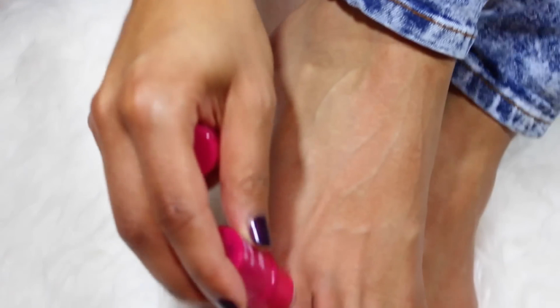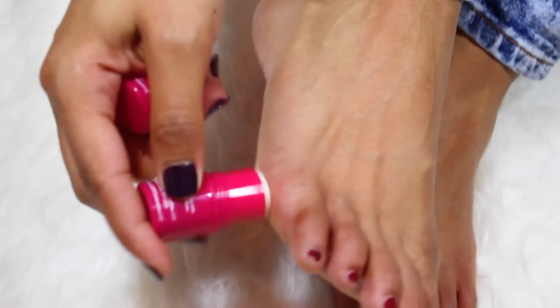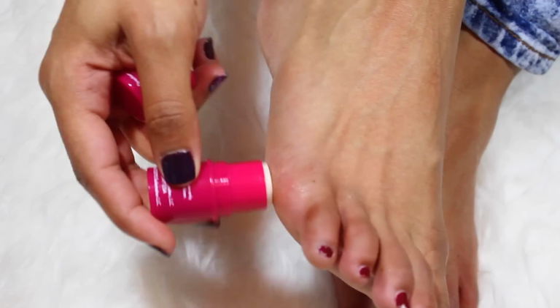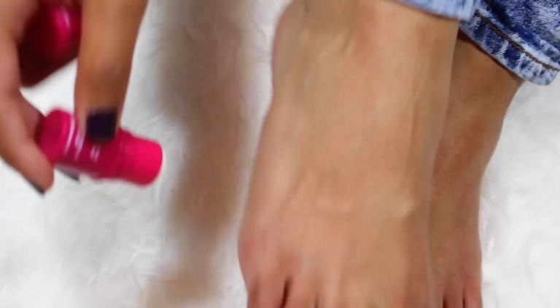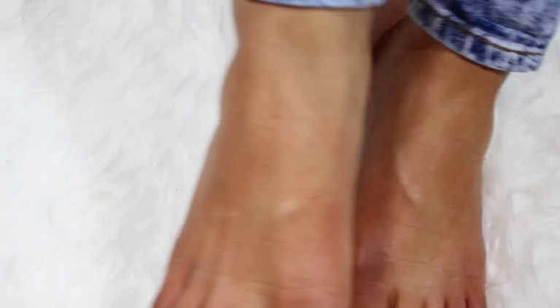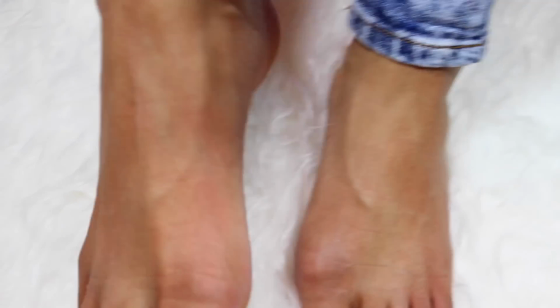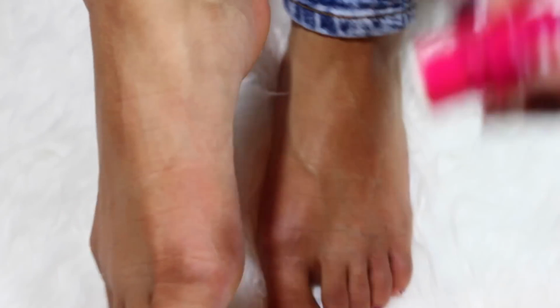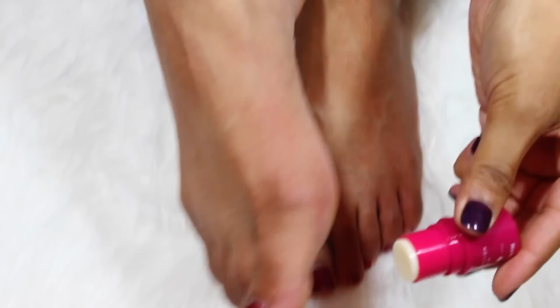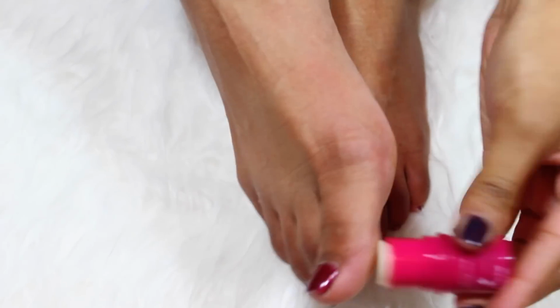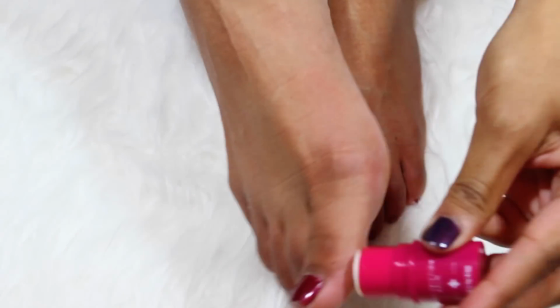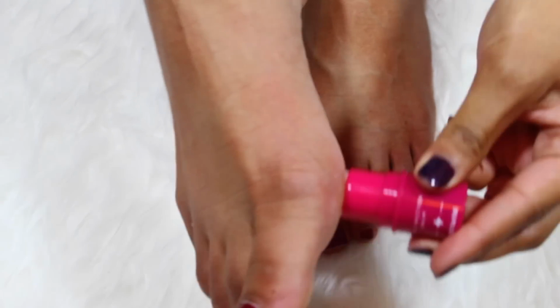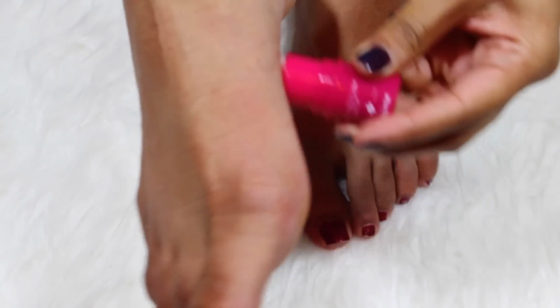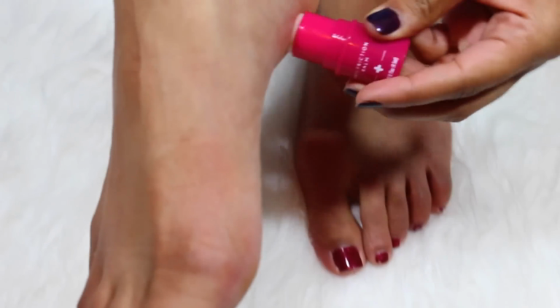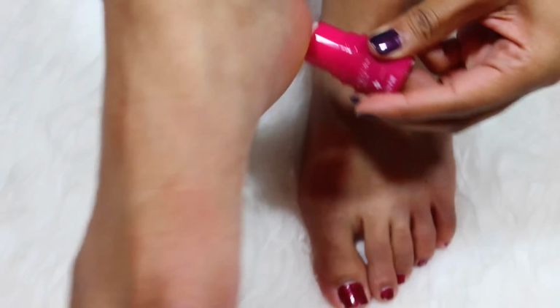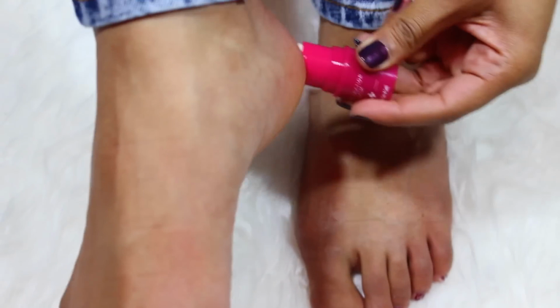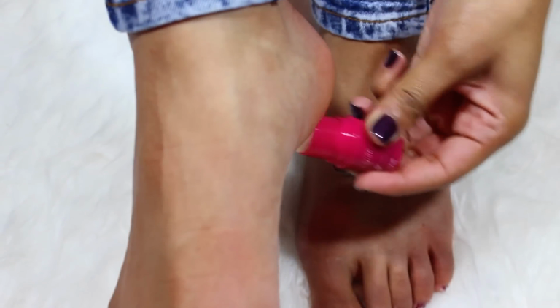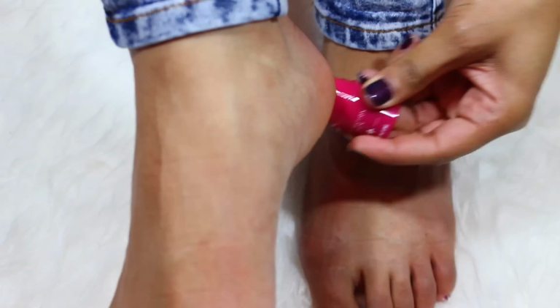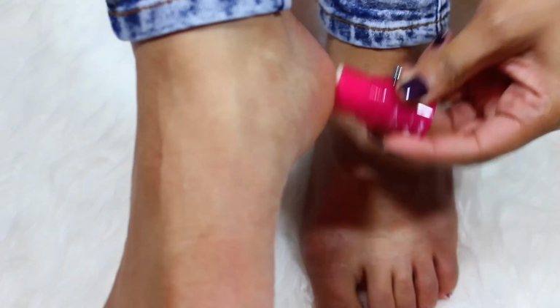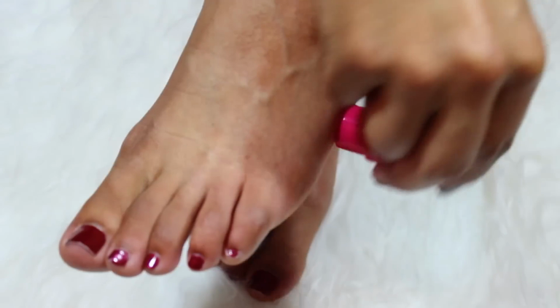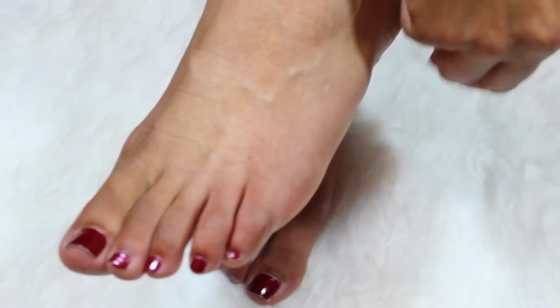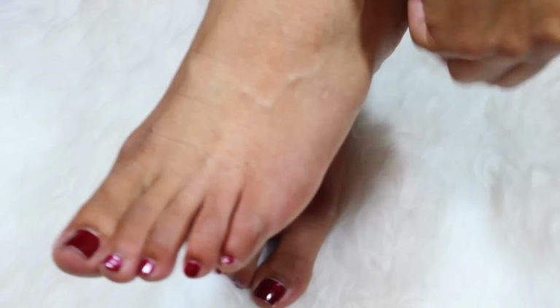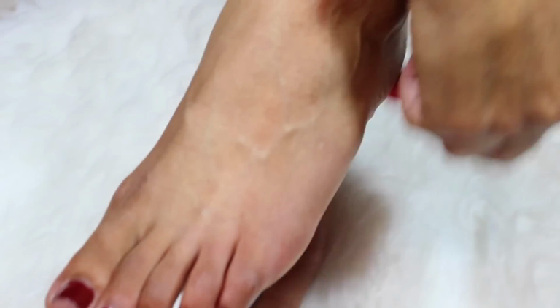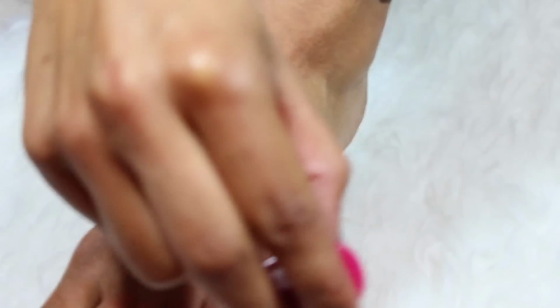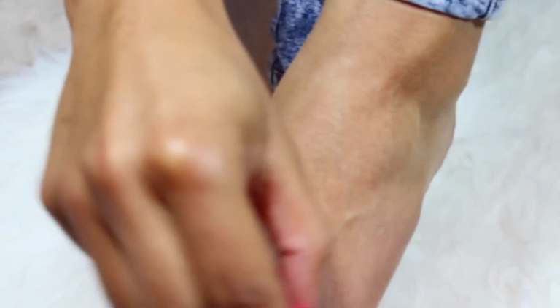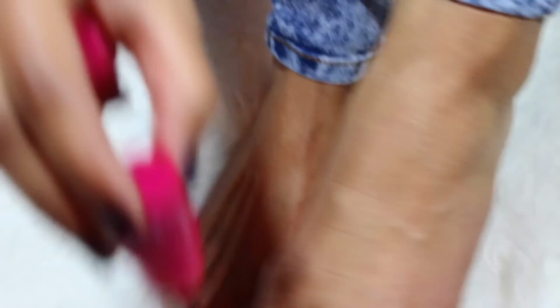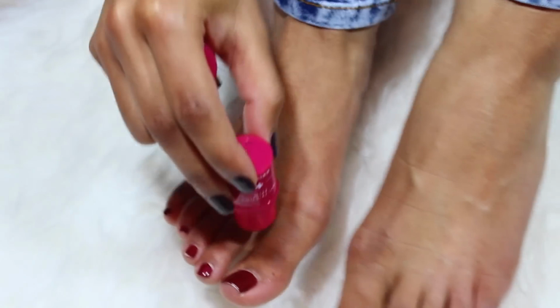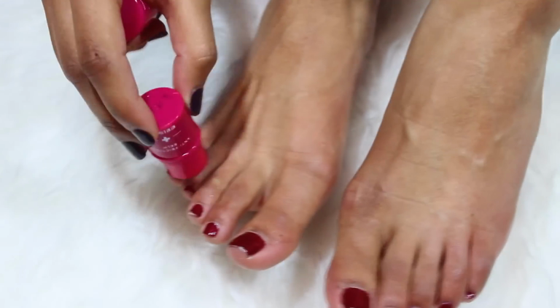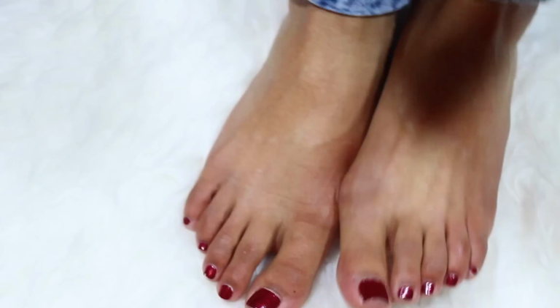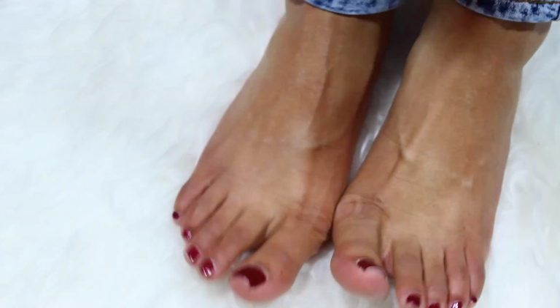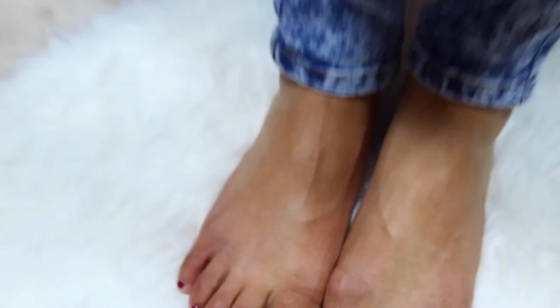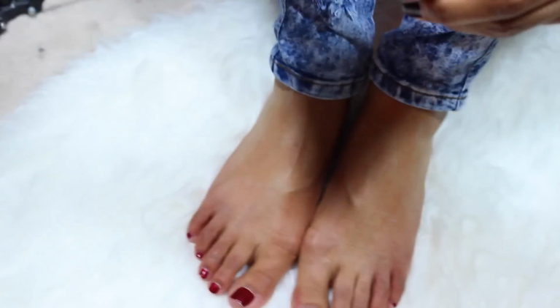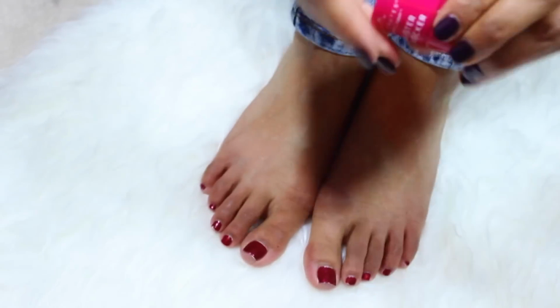Next we're gonna use the blister blocker. This is actually a grease-like substance that helps your shoes not rub against your feet. It helps with that friction so you don't get blisters and your feet hurt way less at the end of the night.